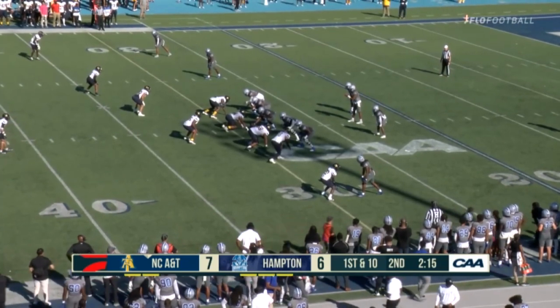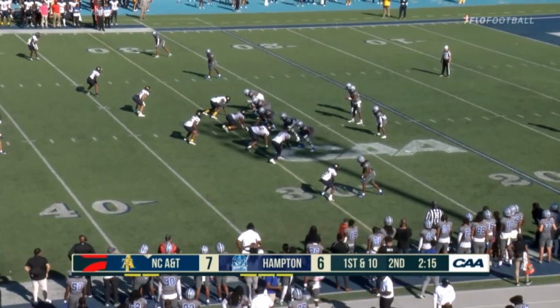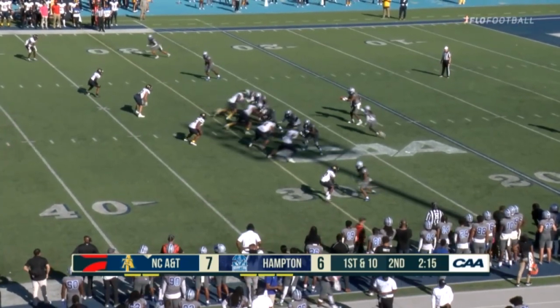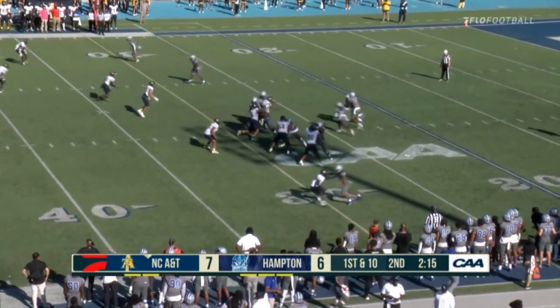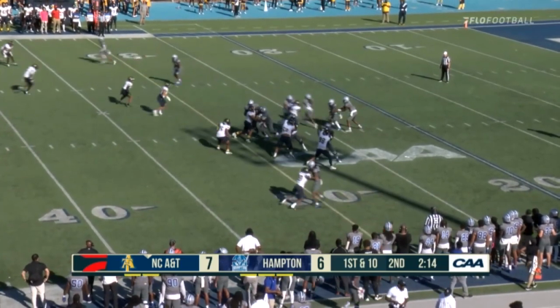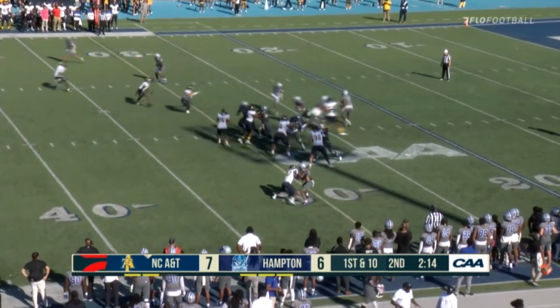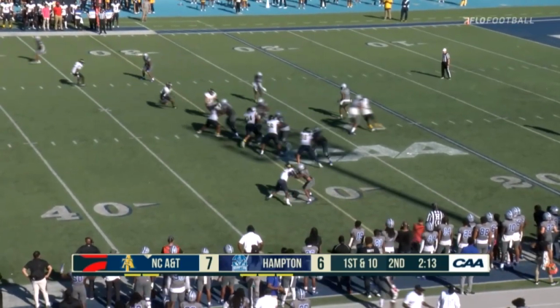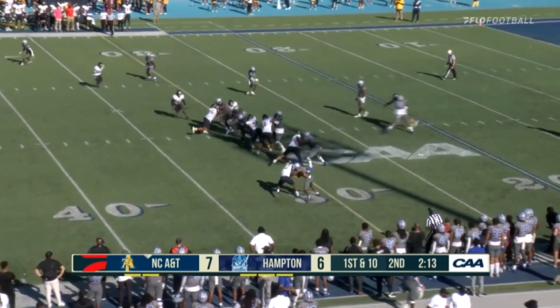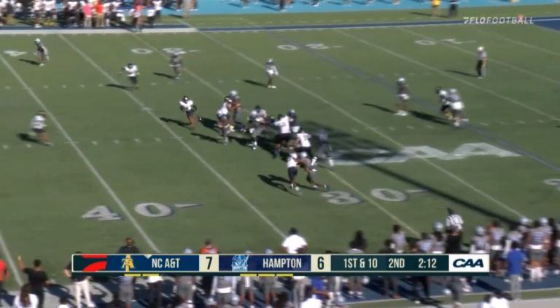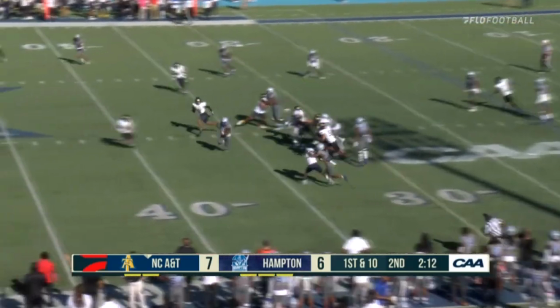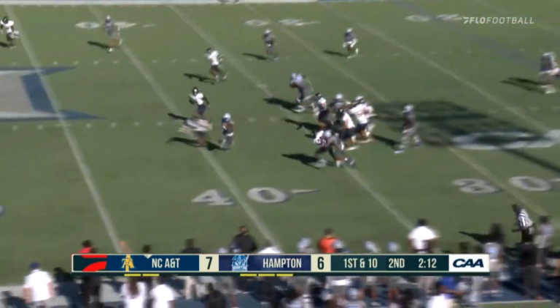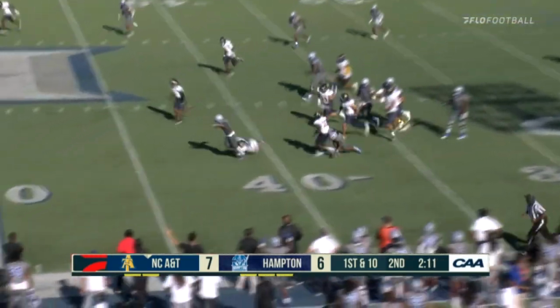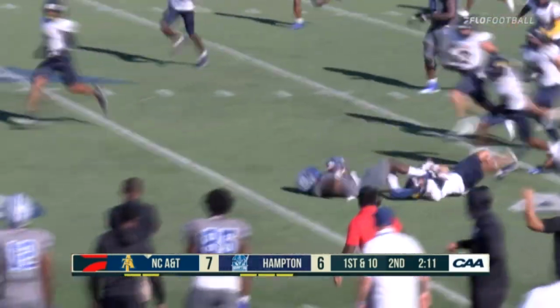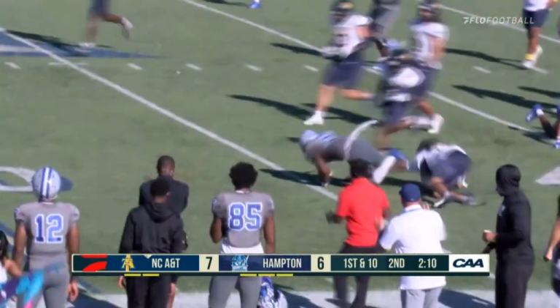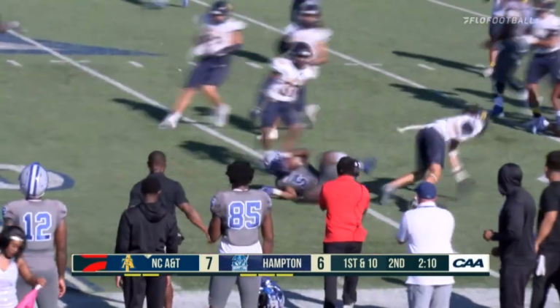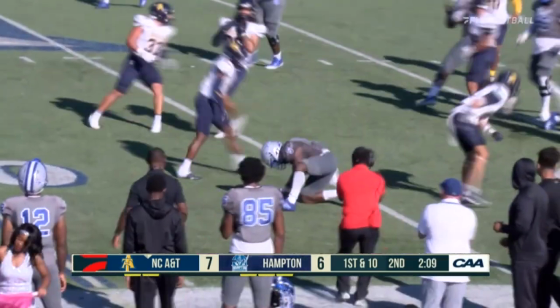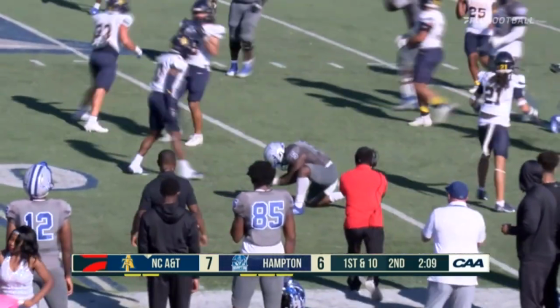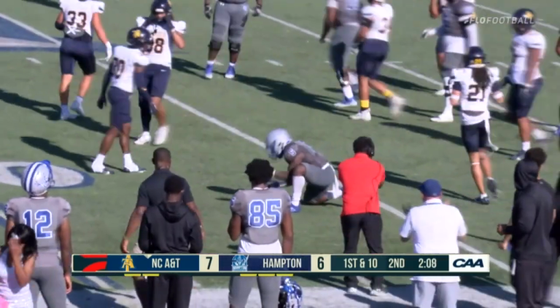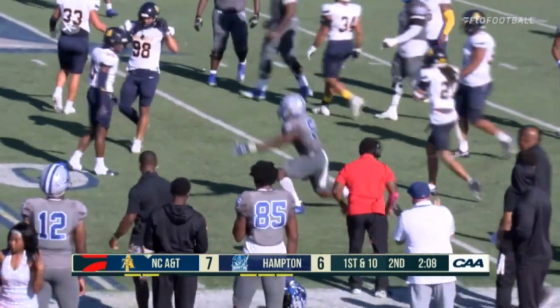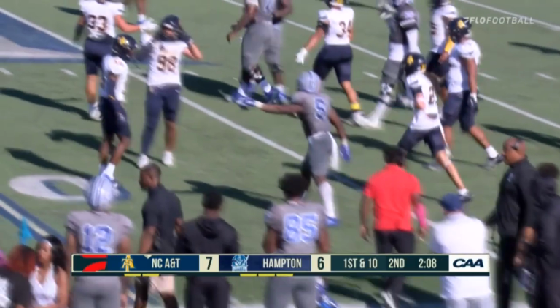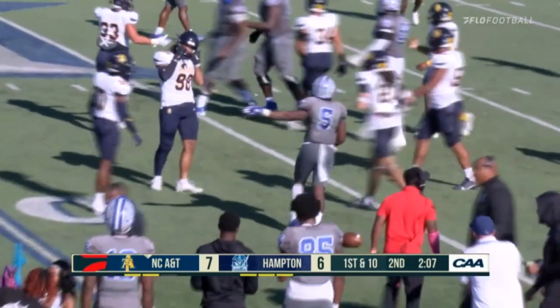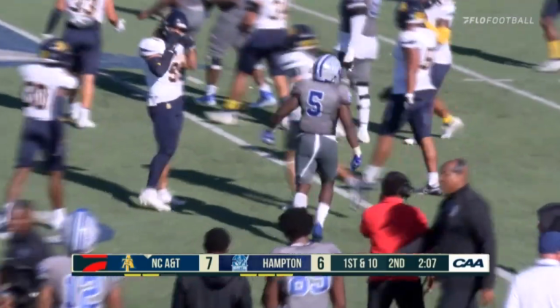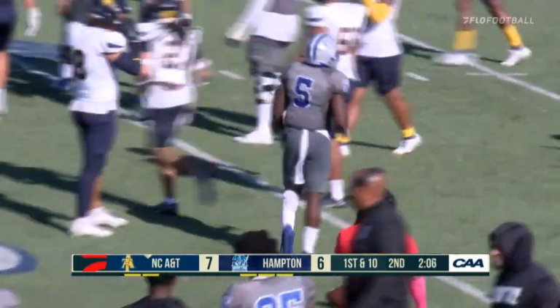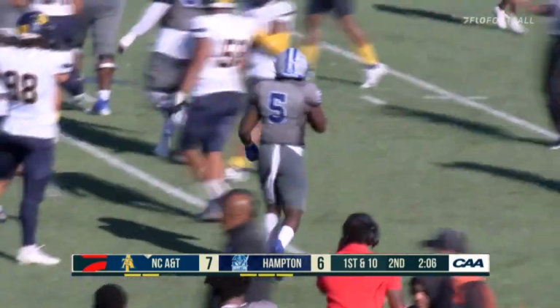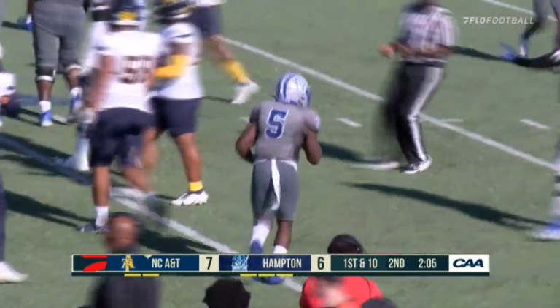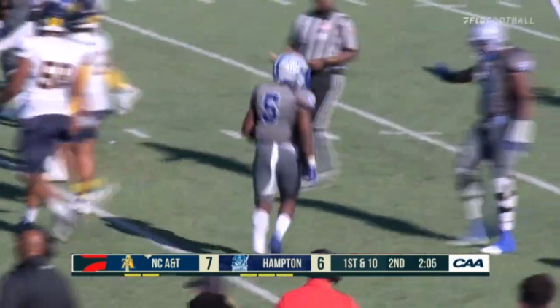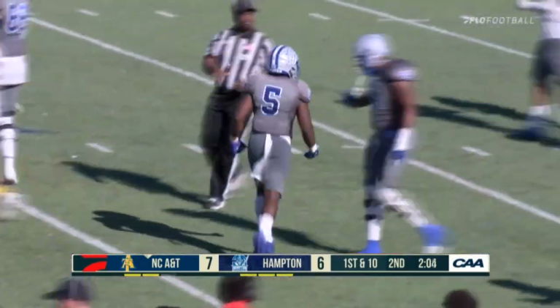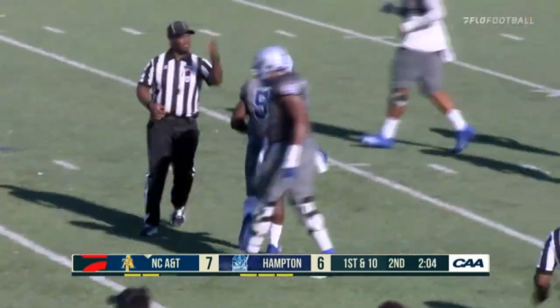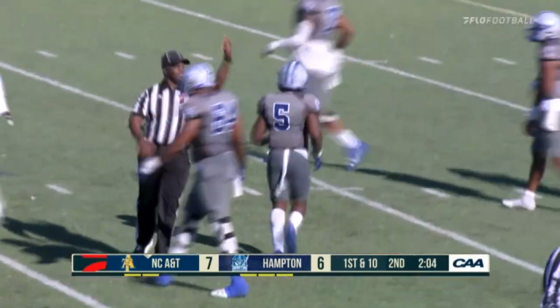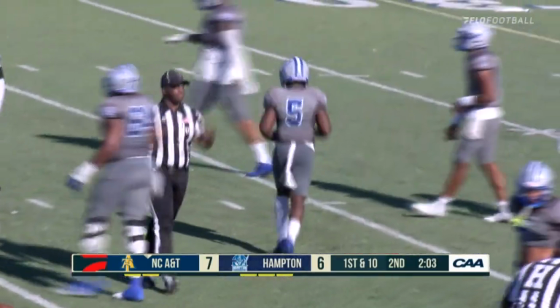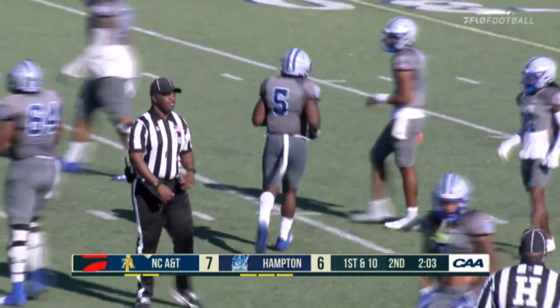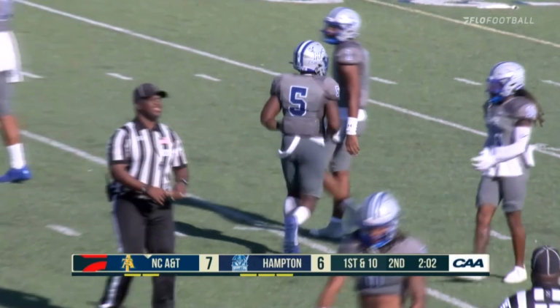Zealous claps his hands twice. Straight handoff — breaks it. Great run. Elijah Burris finds a hole off the left guard. Gain of 12, first down — Pirates.